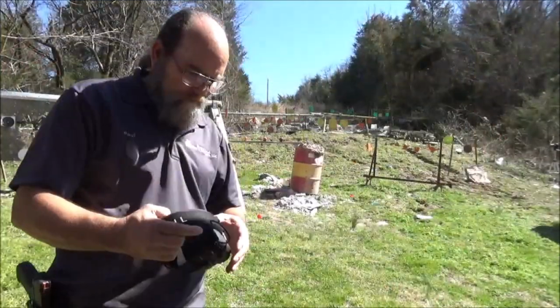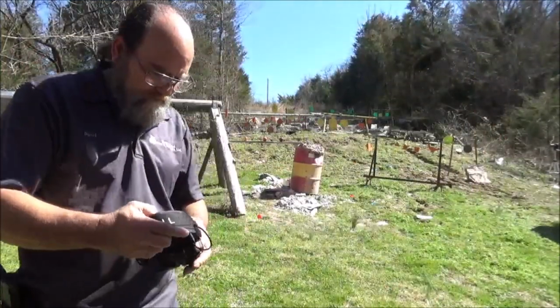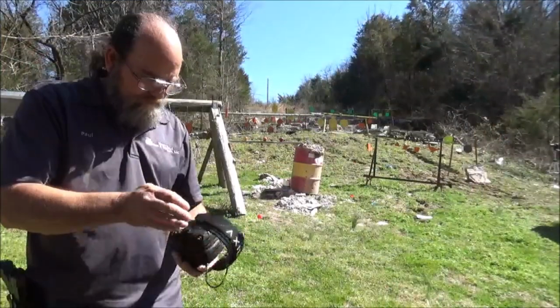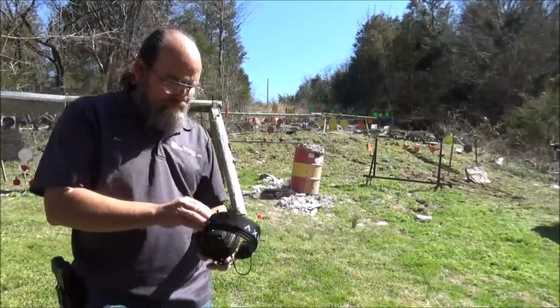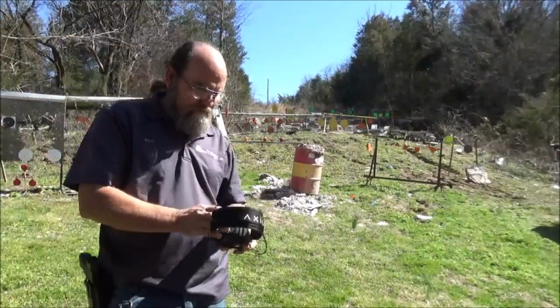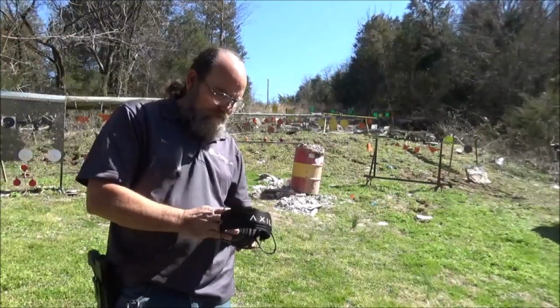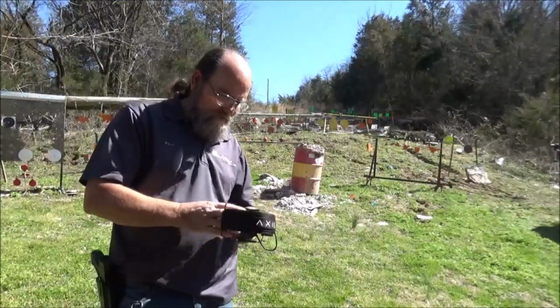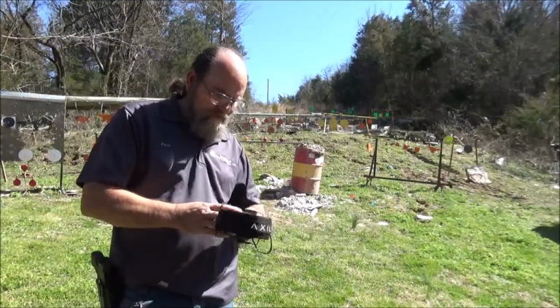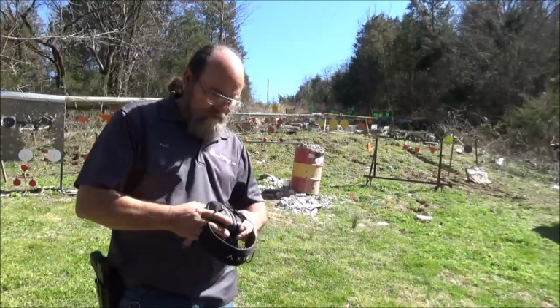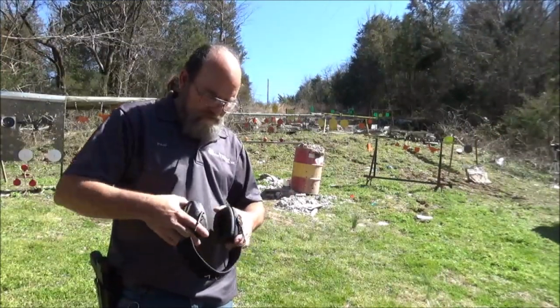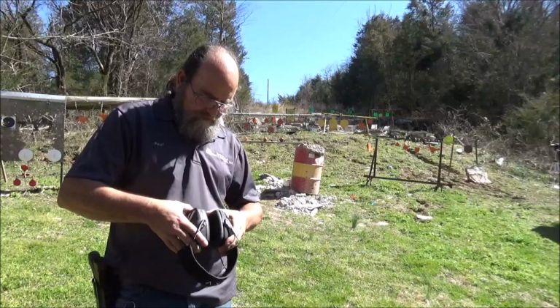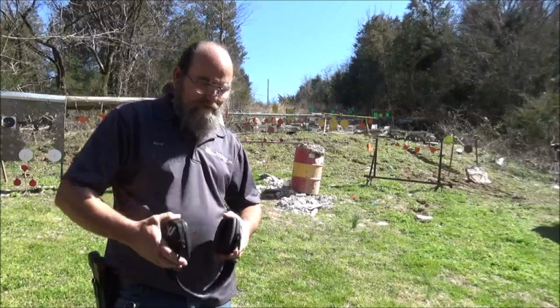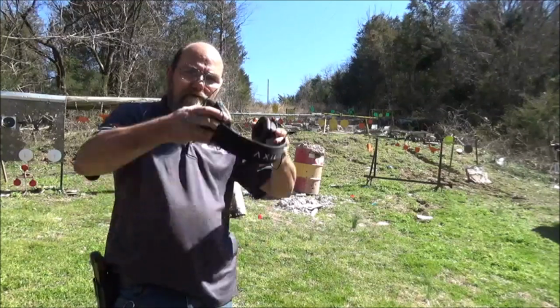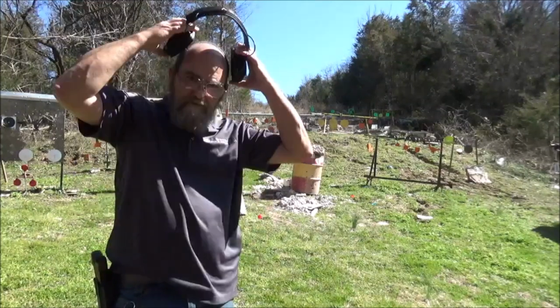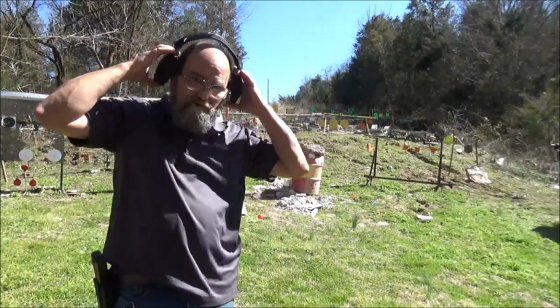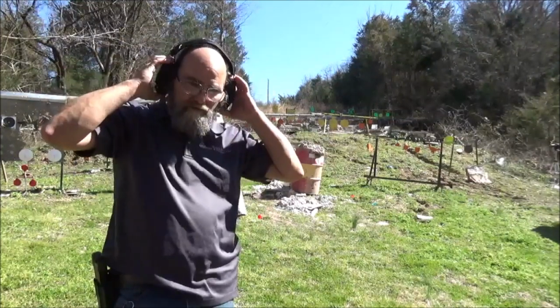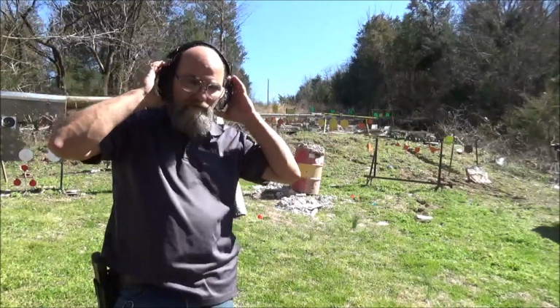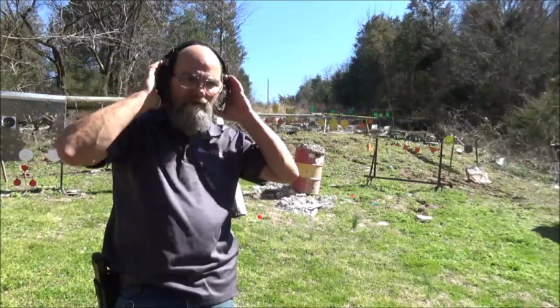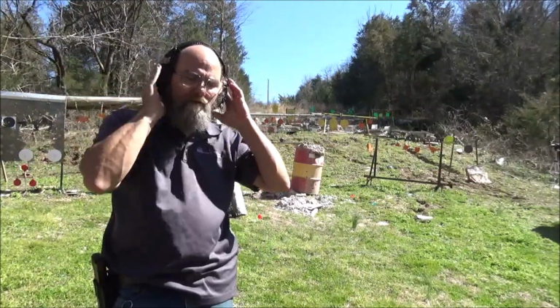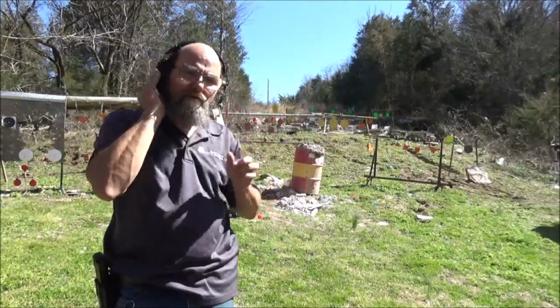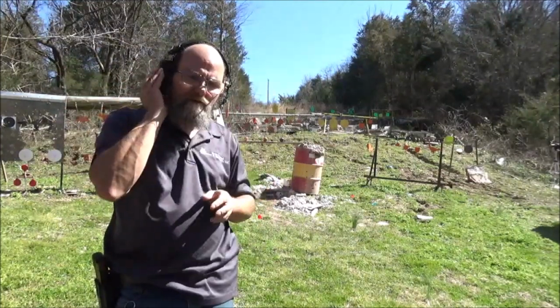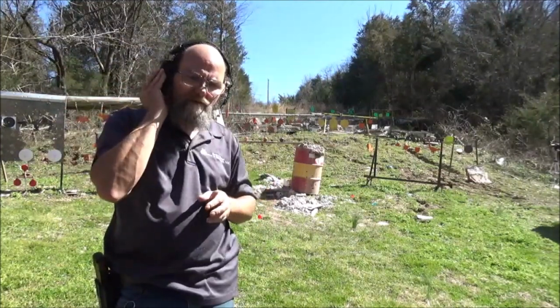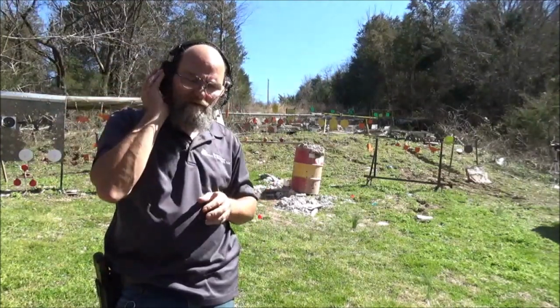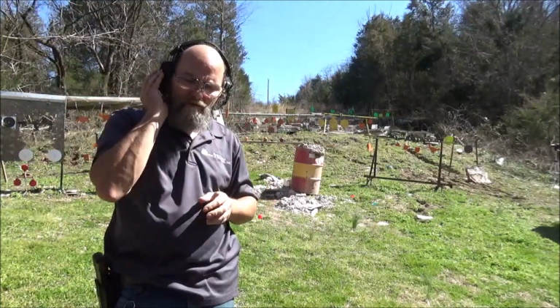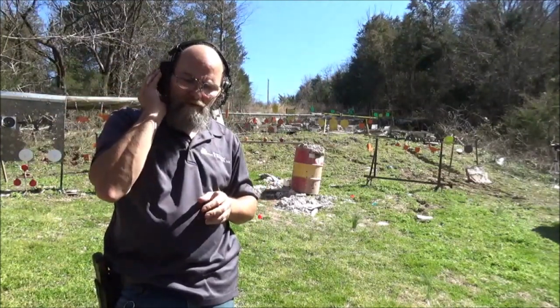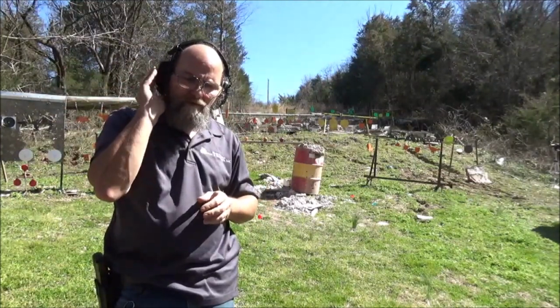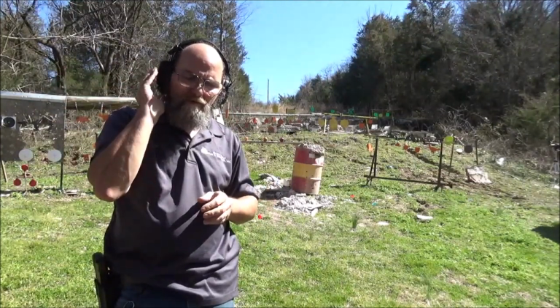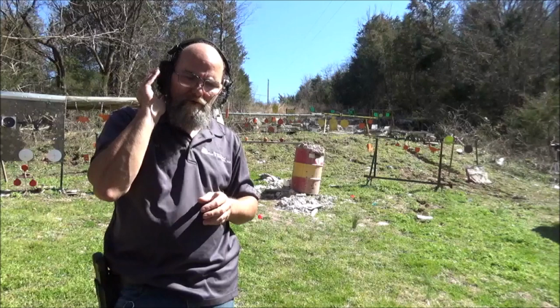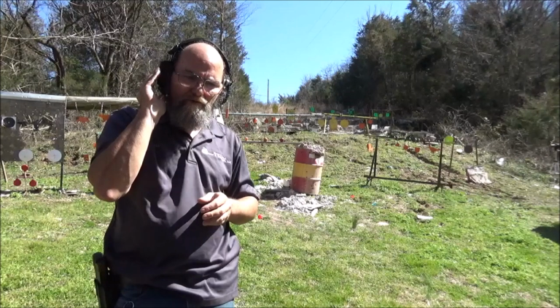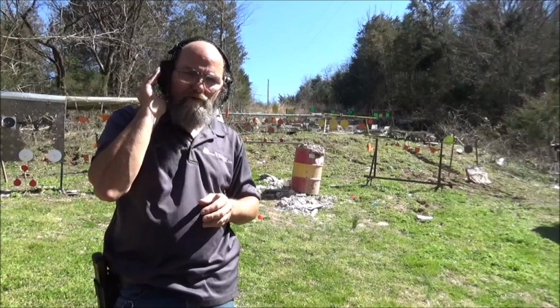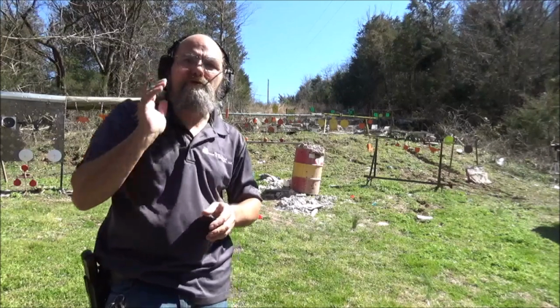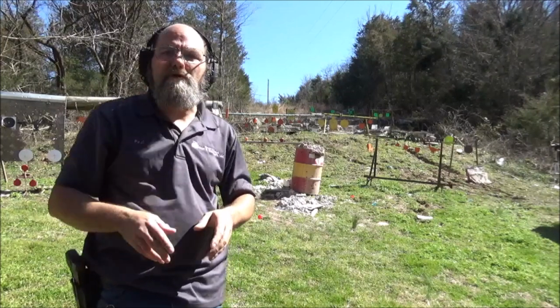Alright, let's grab some ears here. Remember, keep it safe guys. We don't take no shortcuts at the range.